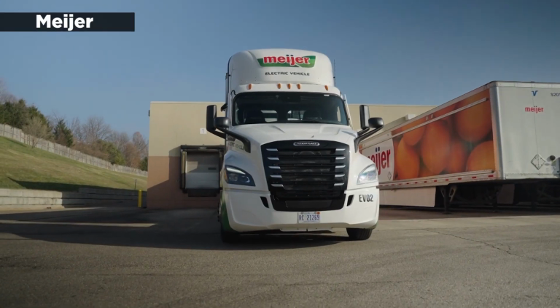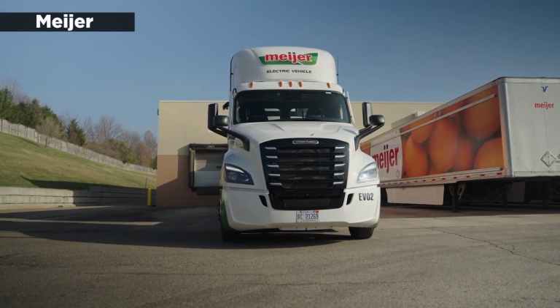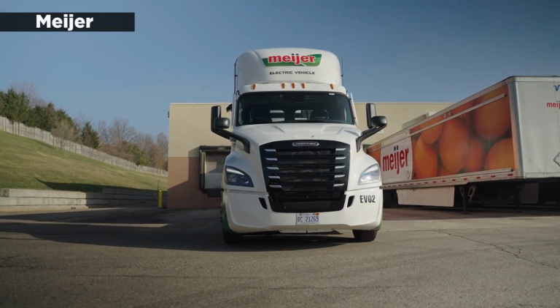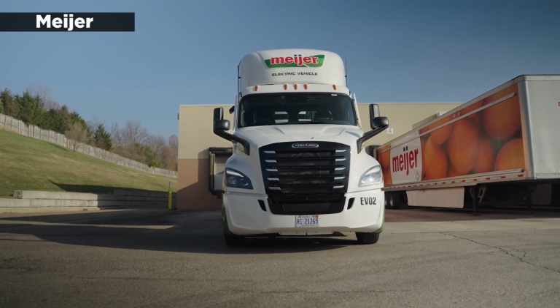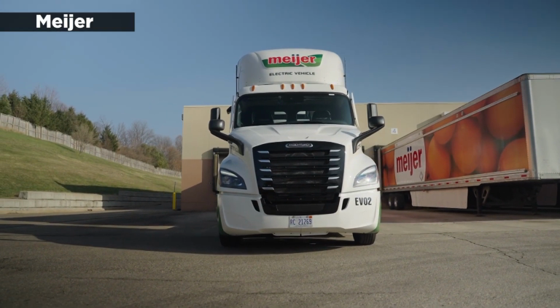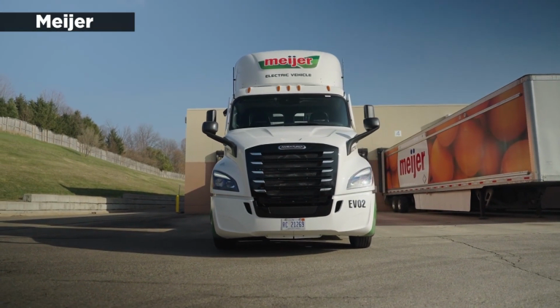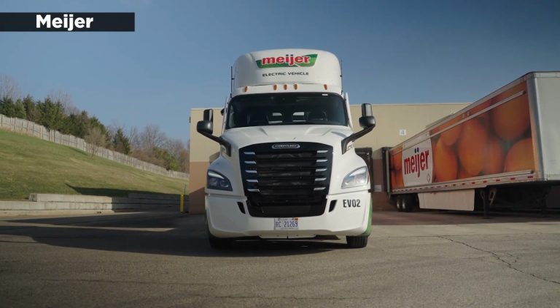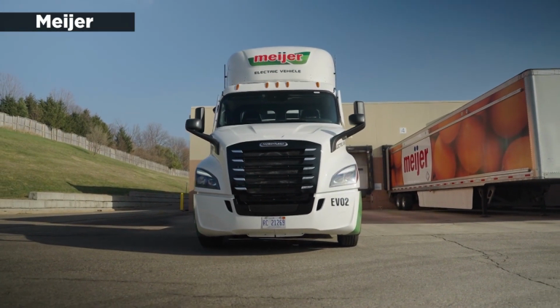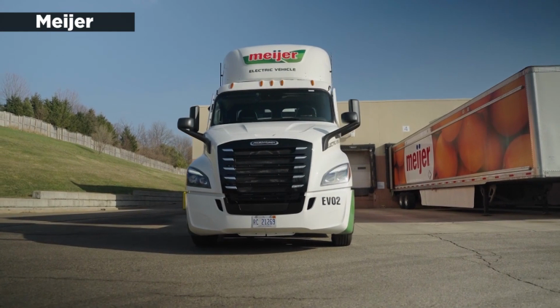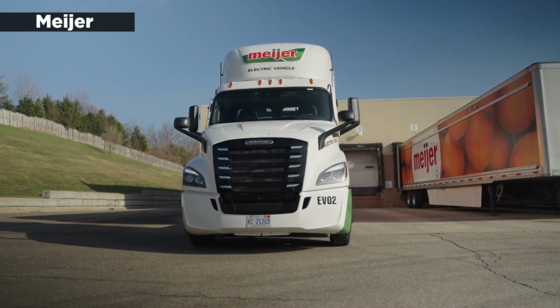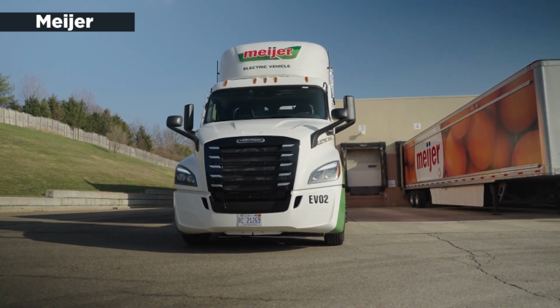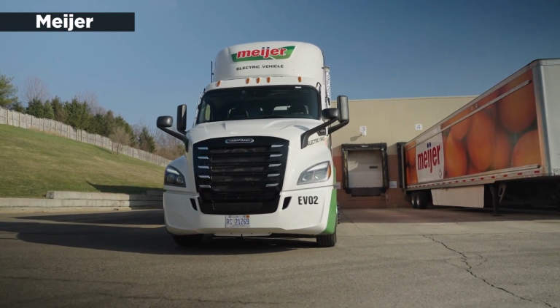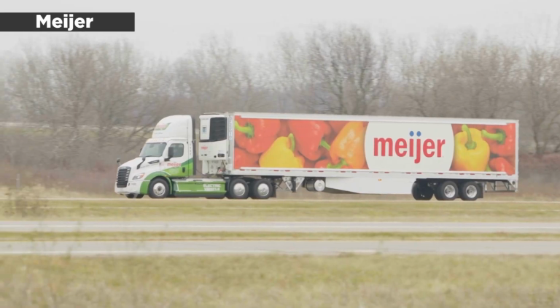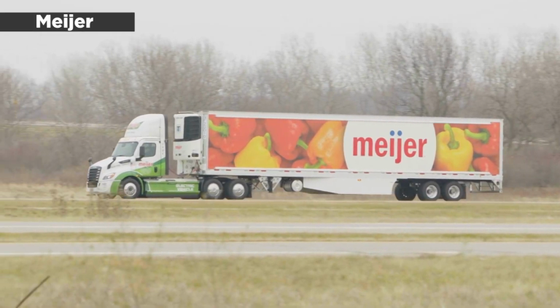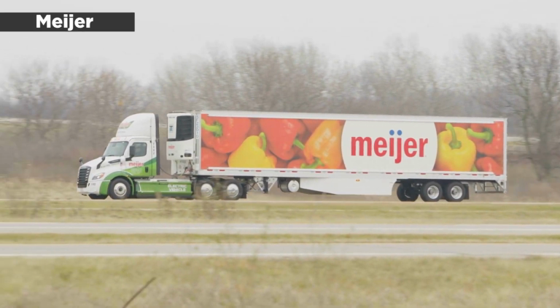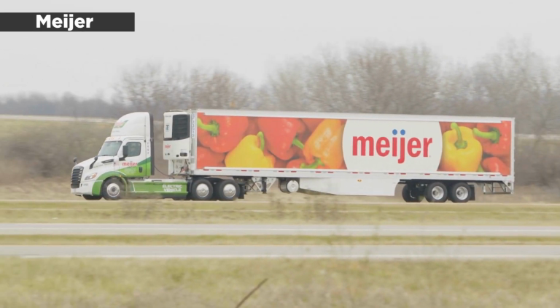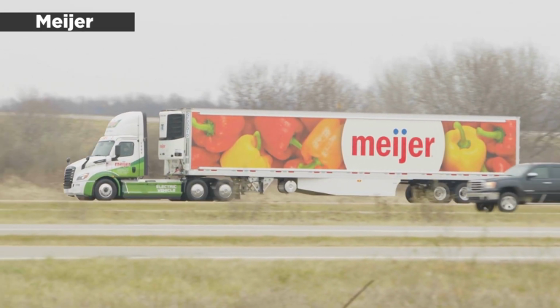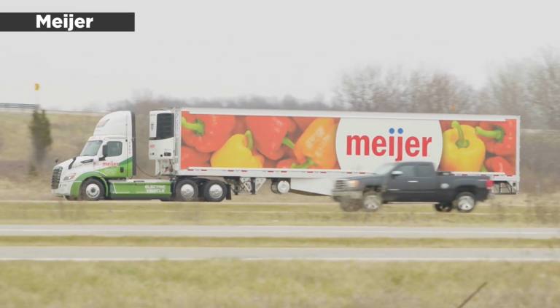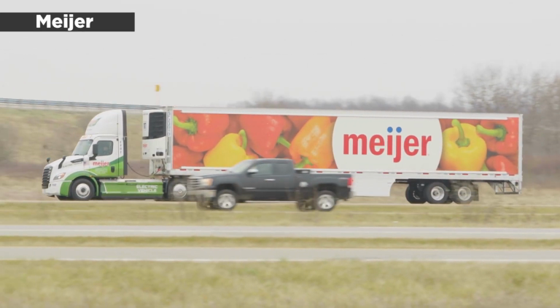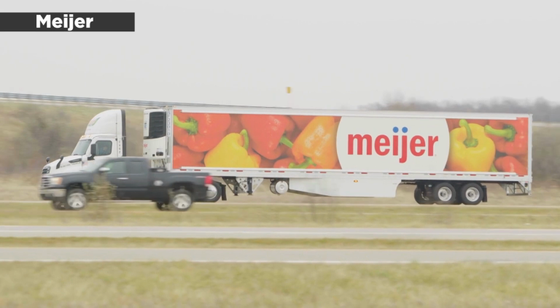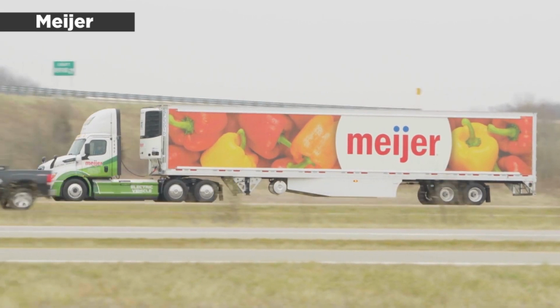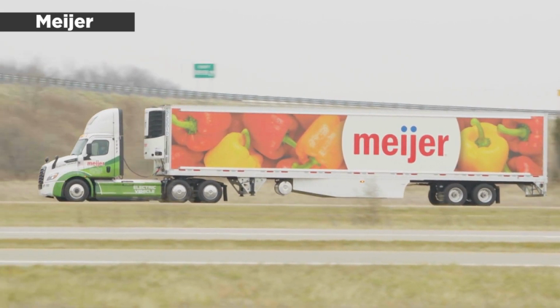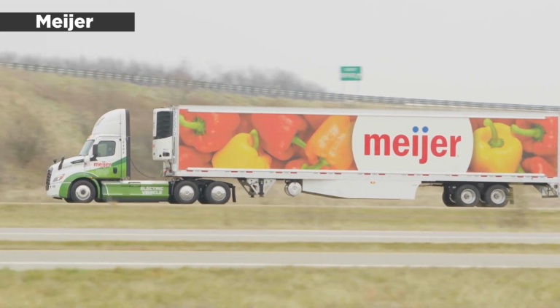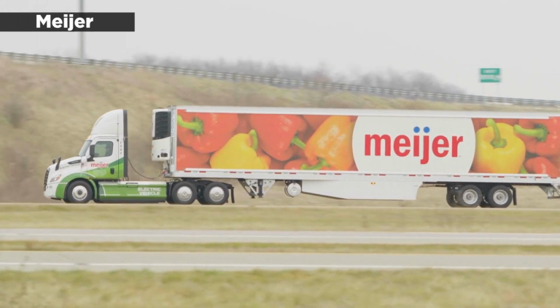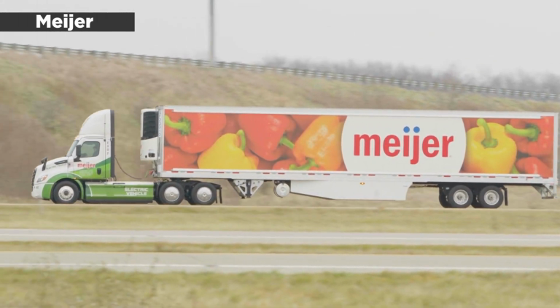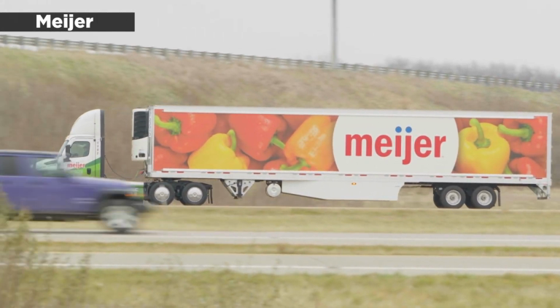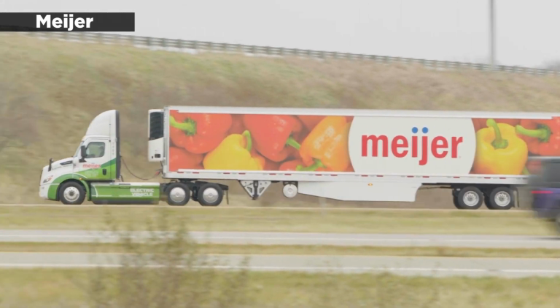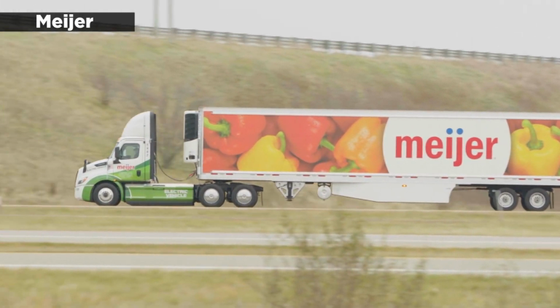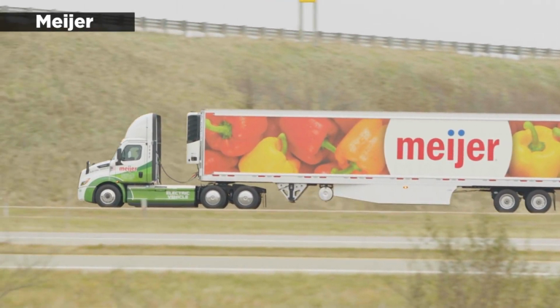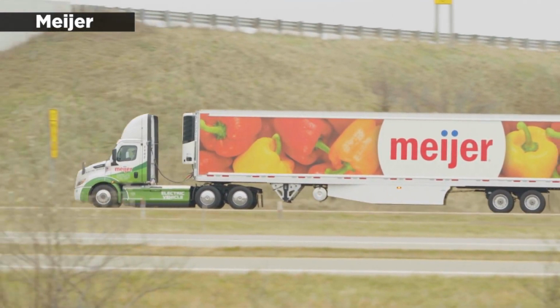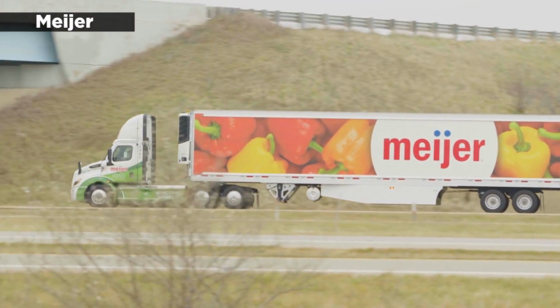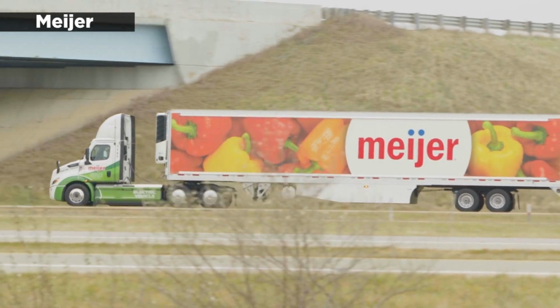The trucks will also be equipped with some interesting features to hopefully make the short haul operations, particularly in urban areas, run more safely and smoothly. This is especially important since the Class 8 E-Cascadia weighs 82,000 pounds.